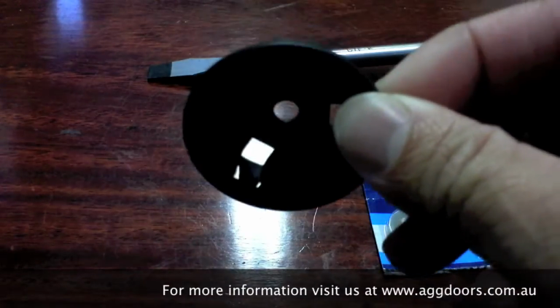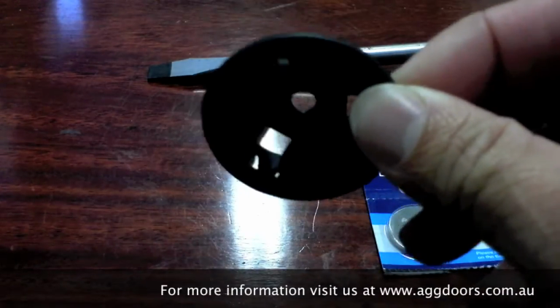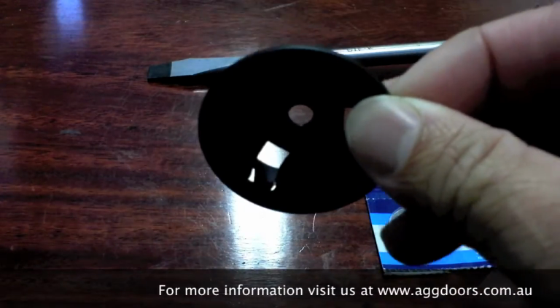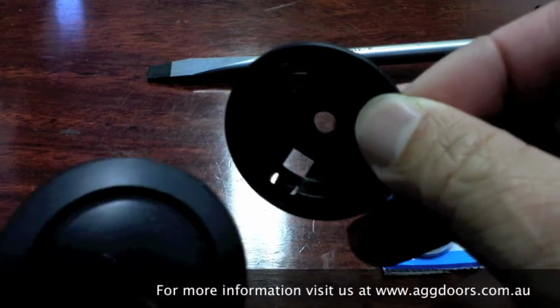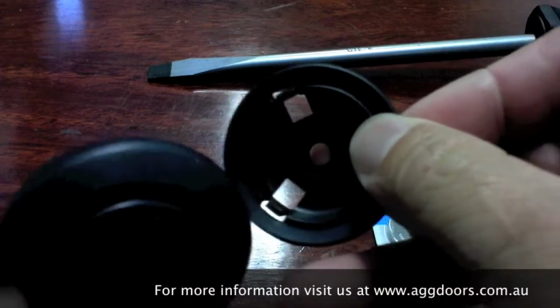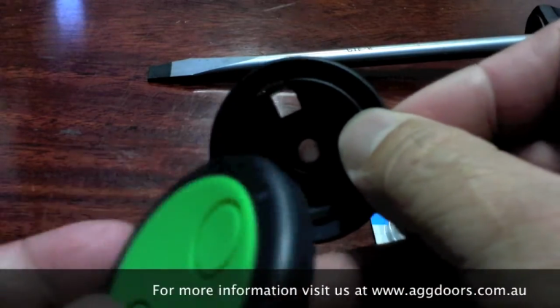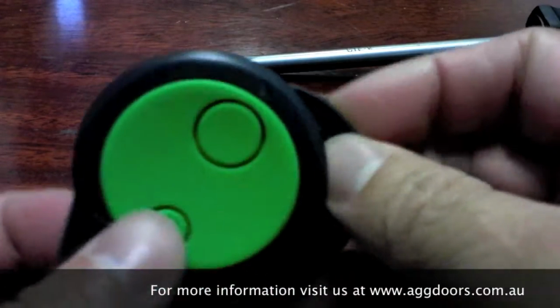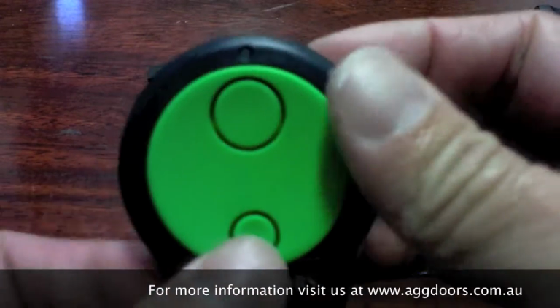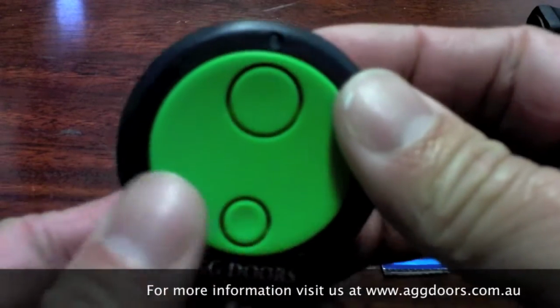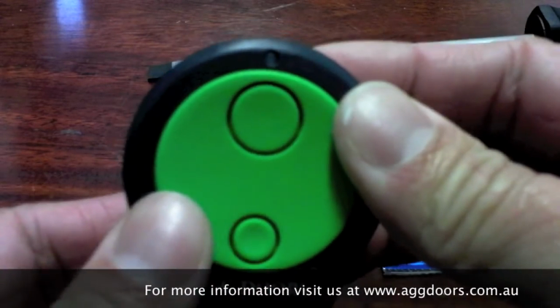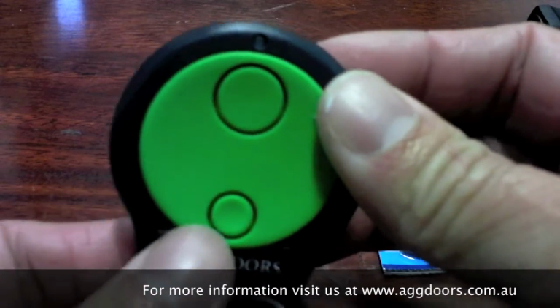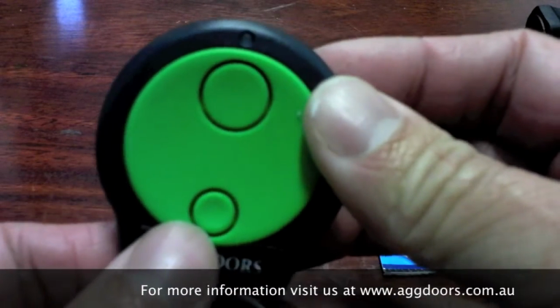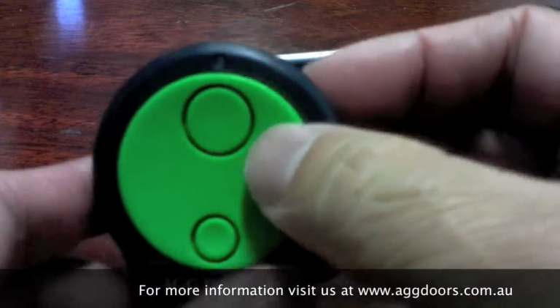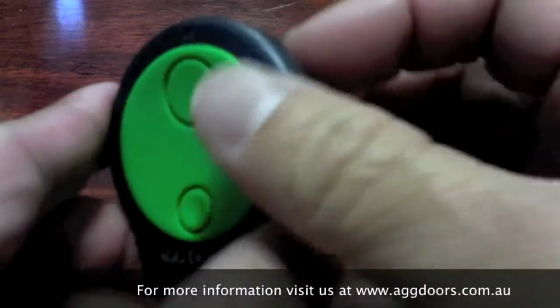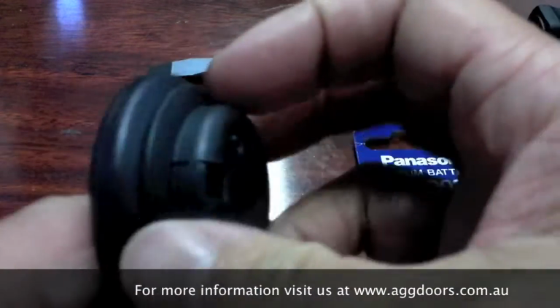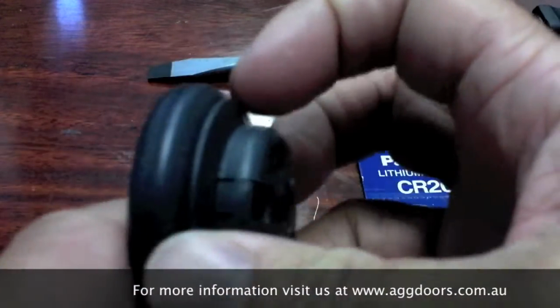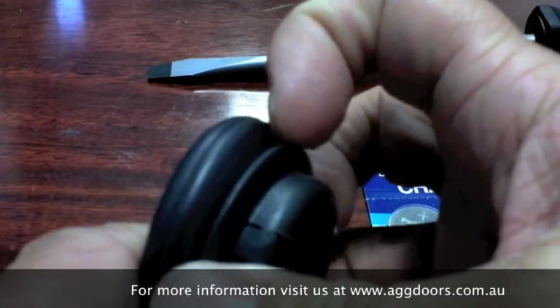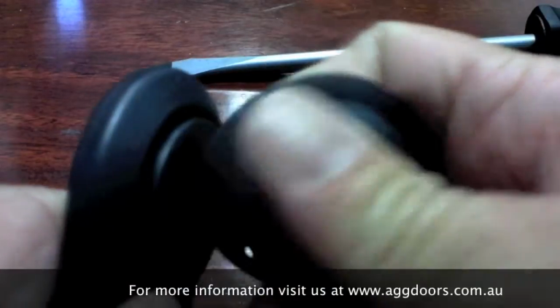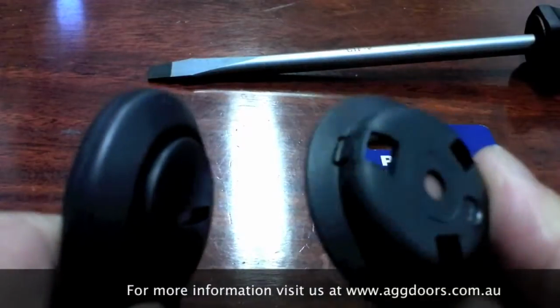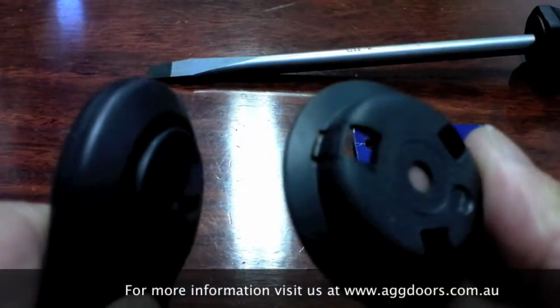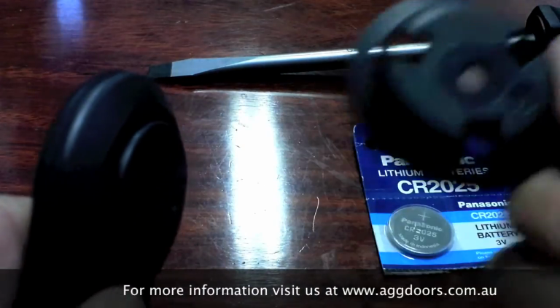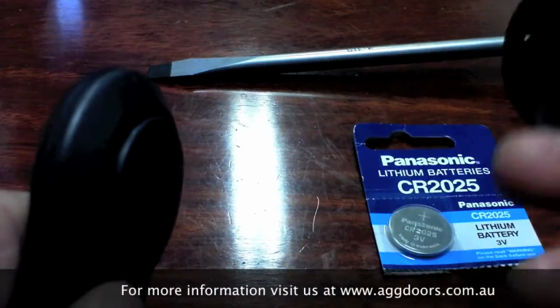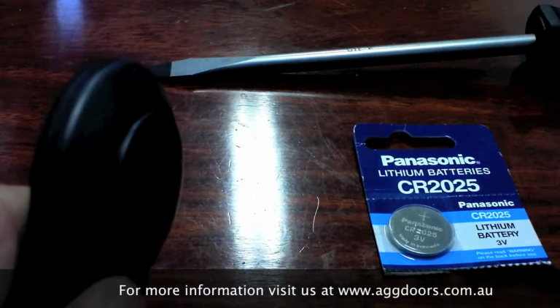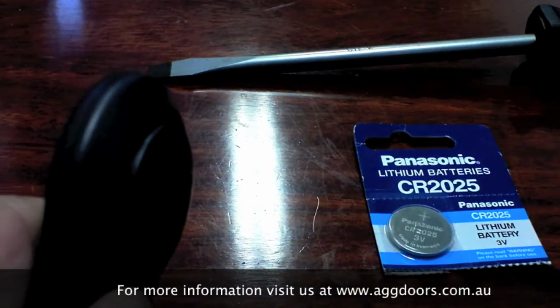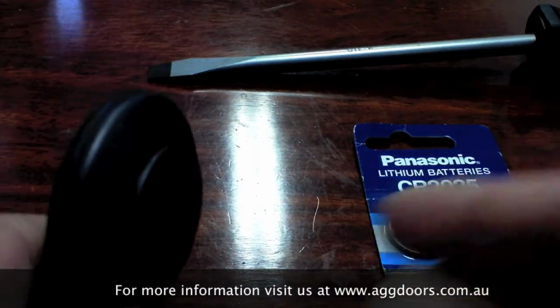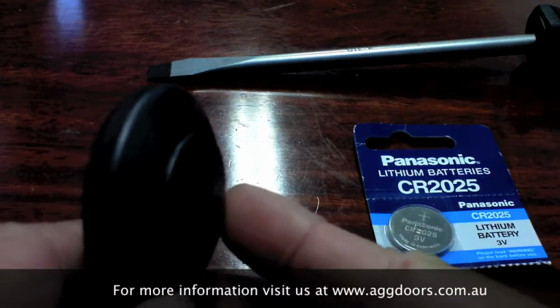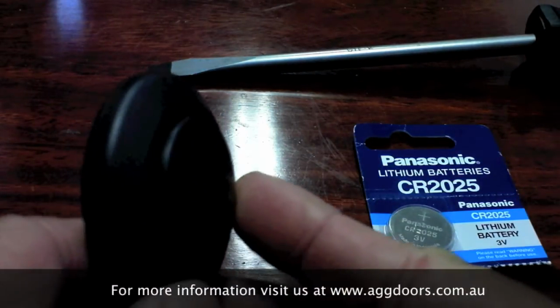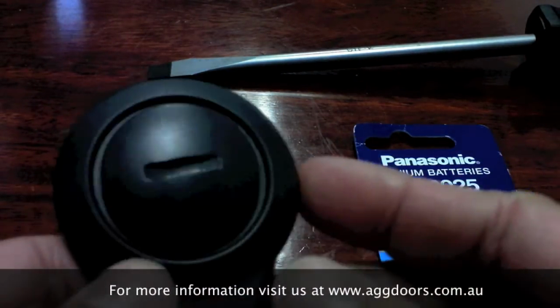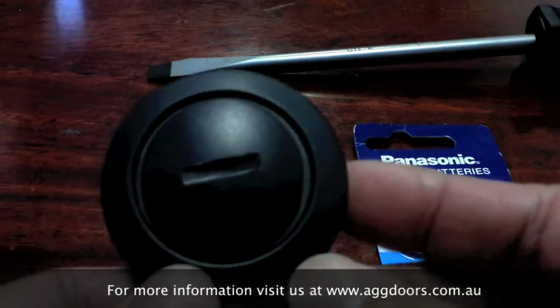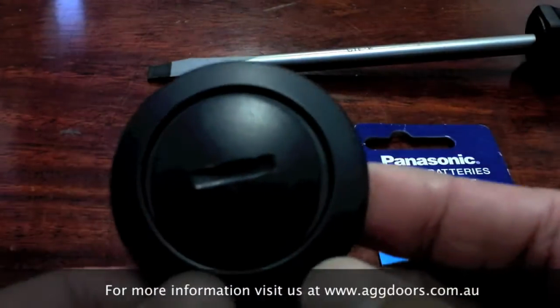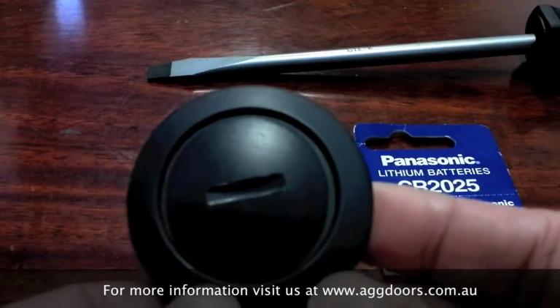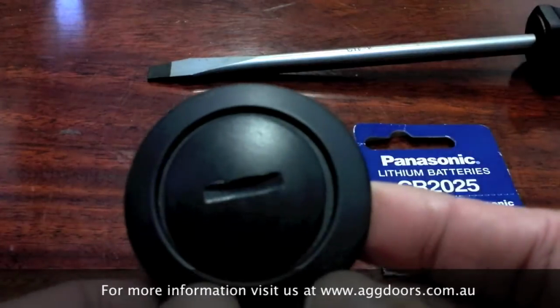There's a hole on the back of this bracket which you can put a screw through to mount it to the wall. But you're not going to need that, so take it off. You can actually leave that off.